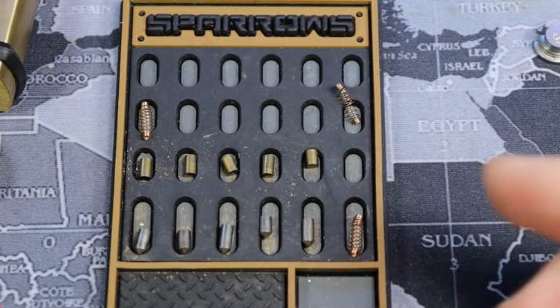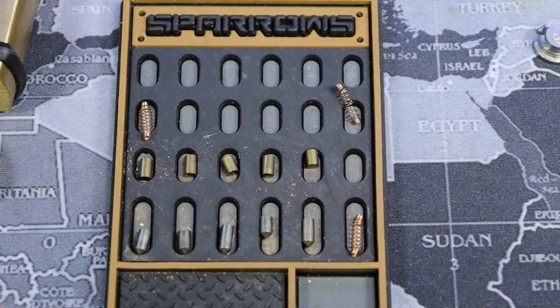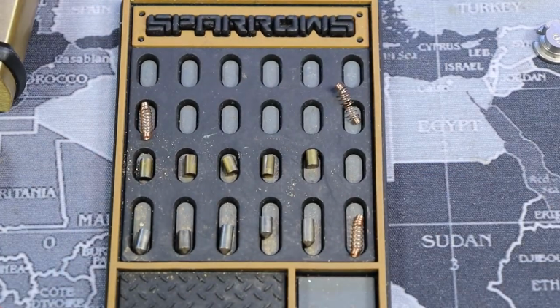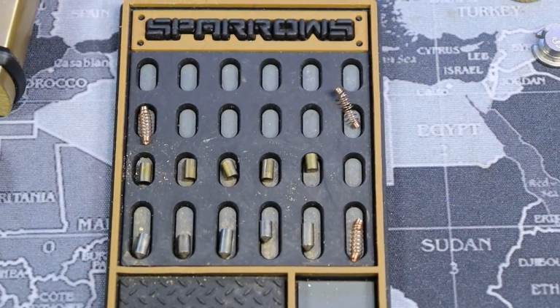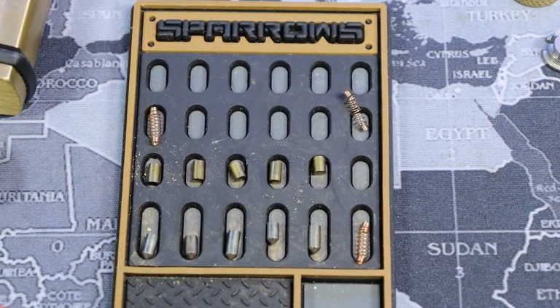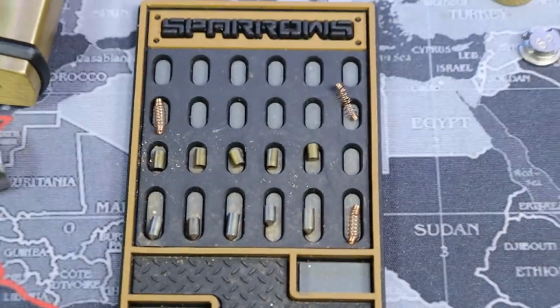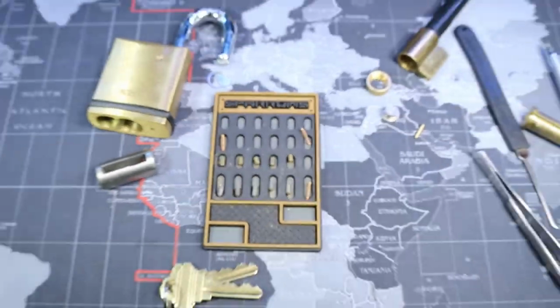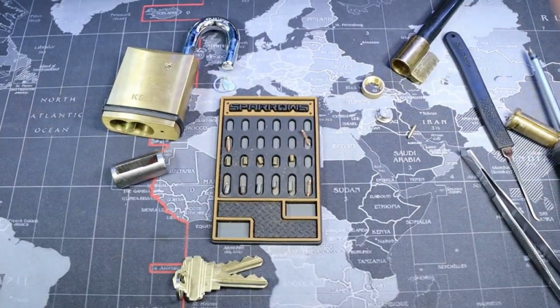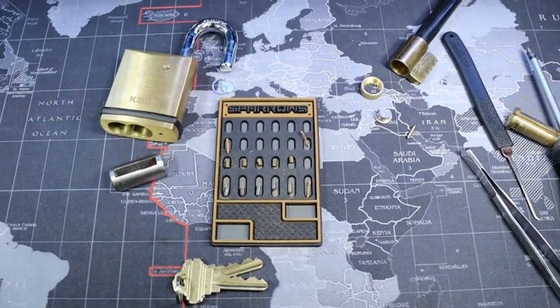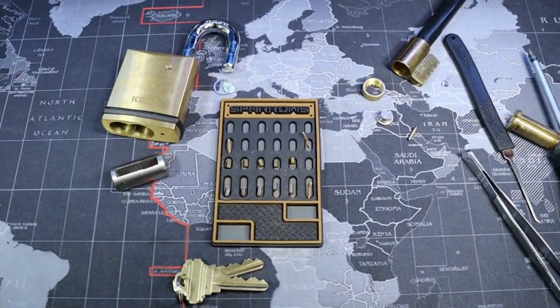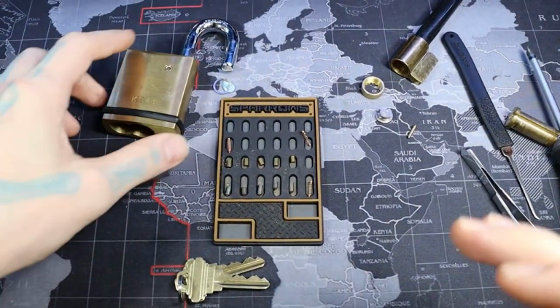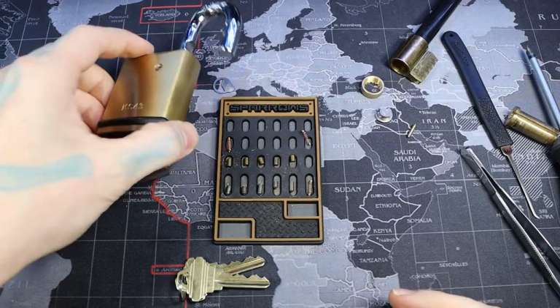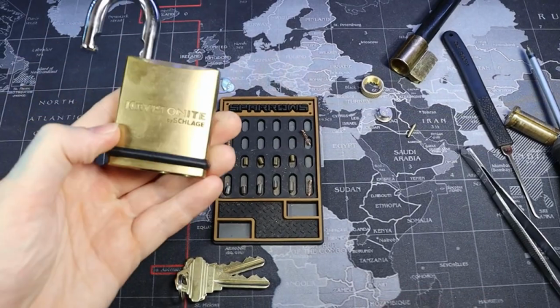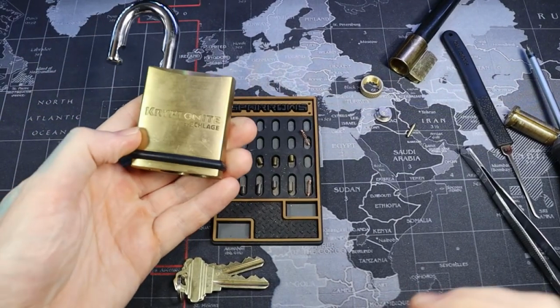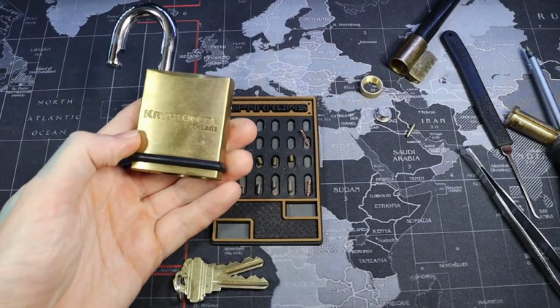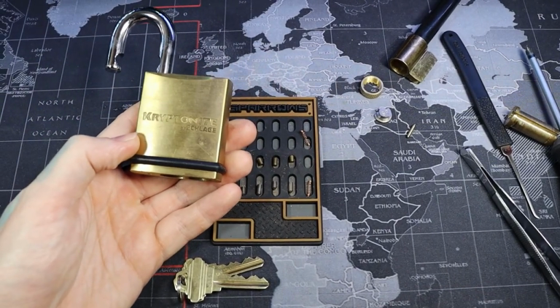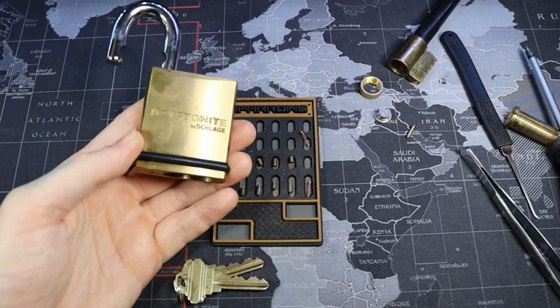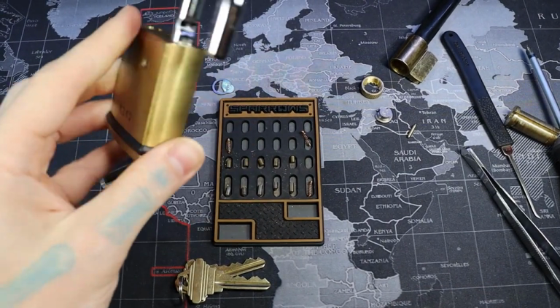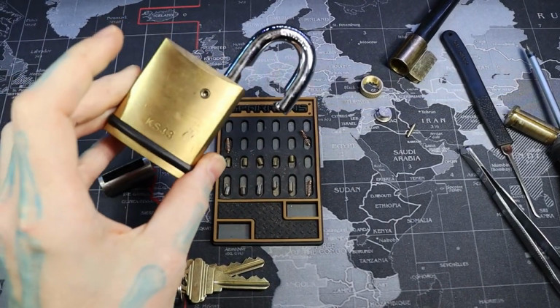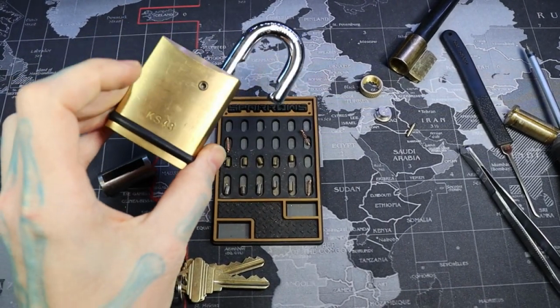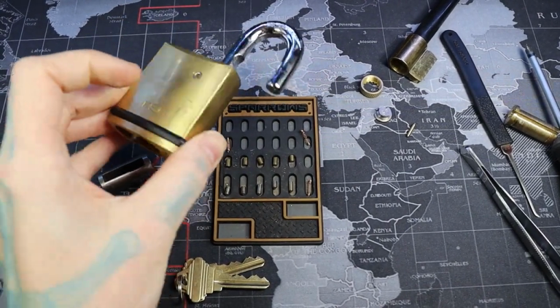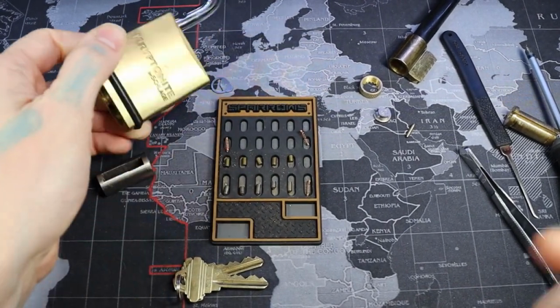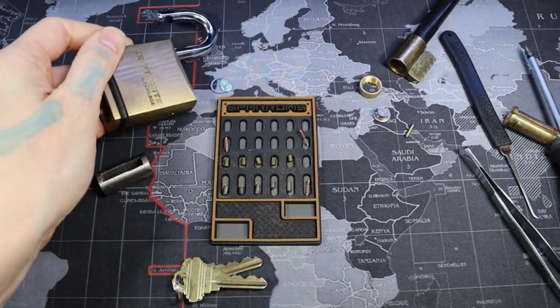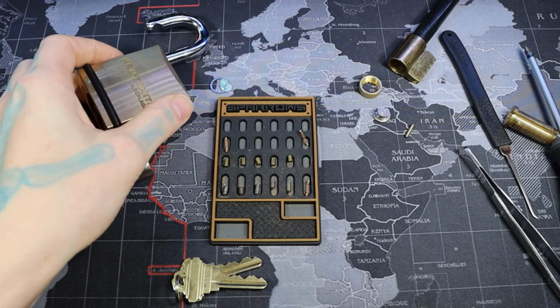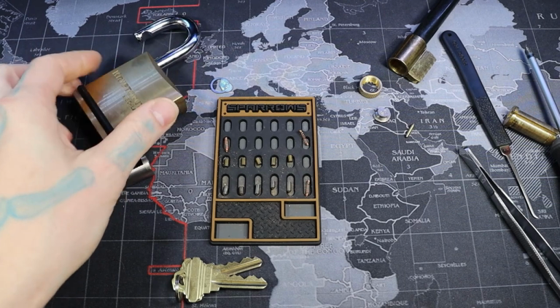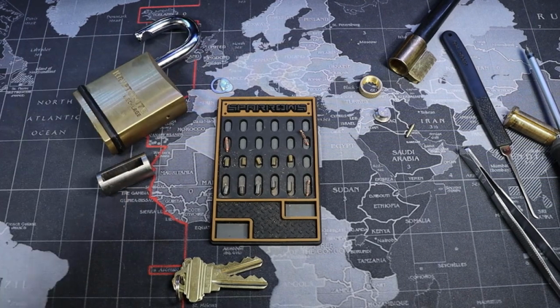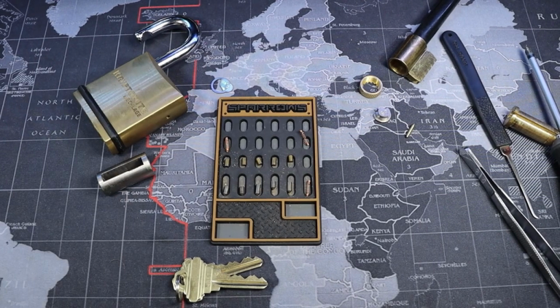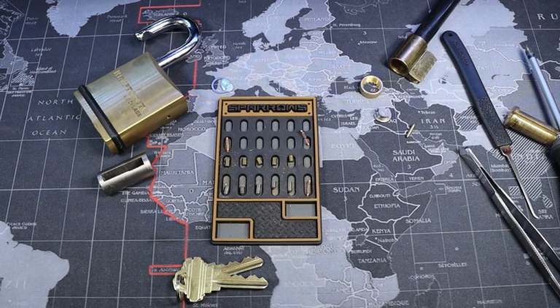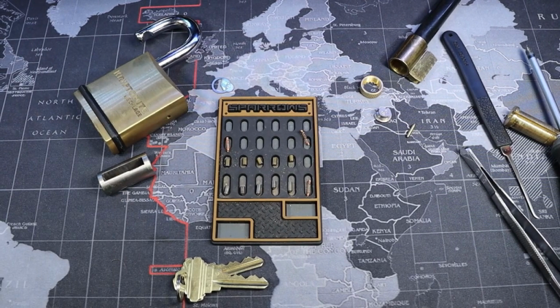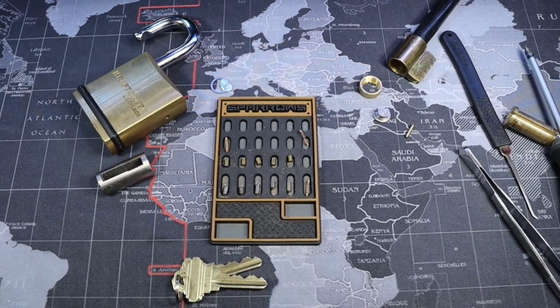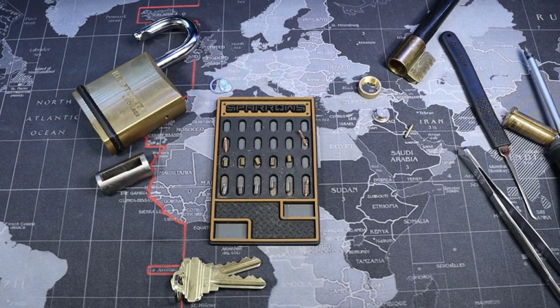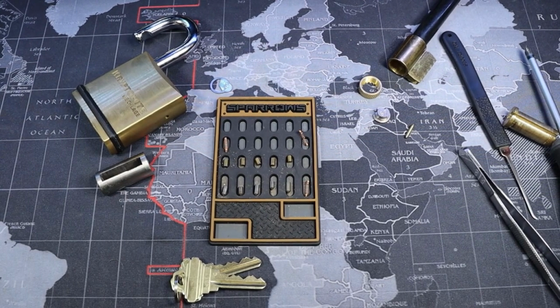Alright everyone, that was a Schlage Kryptonite Padlock KS43. Just standard pins, 5 pins. Thanks for watching.